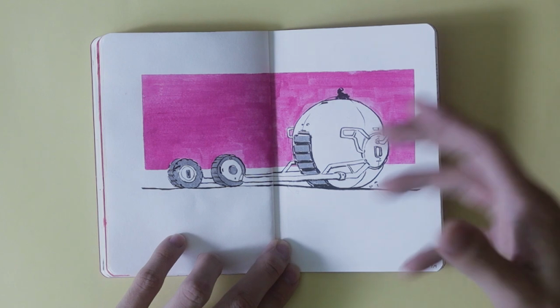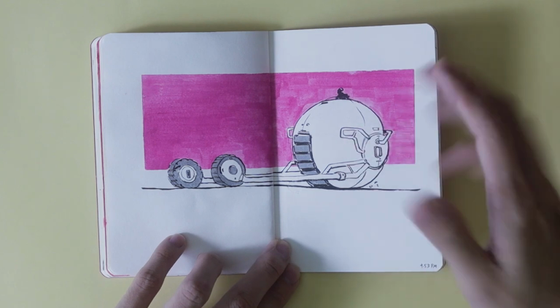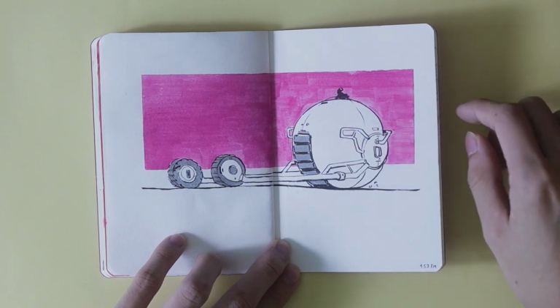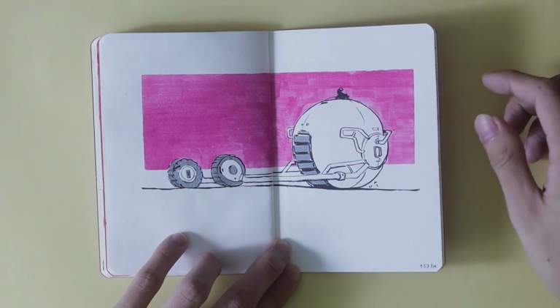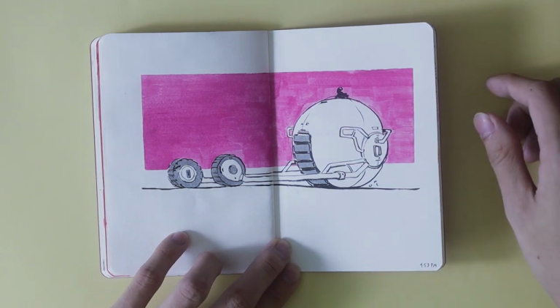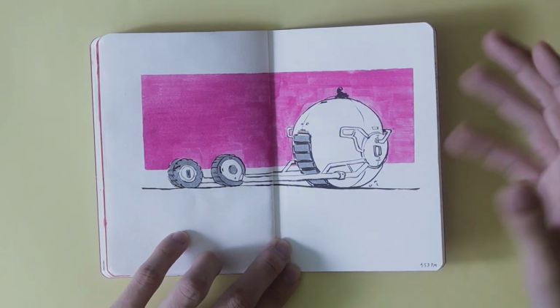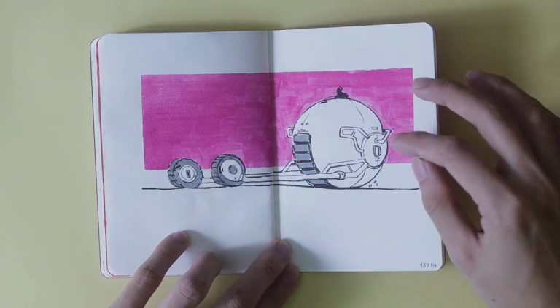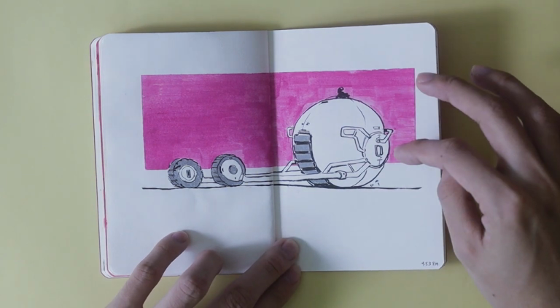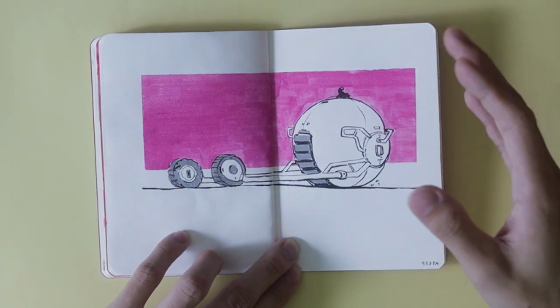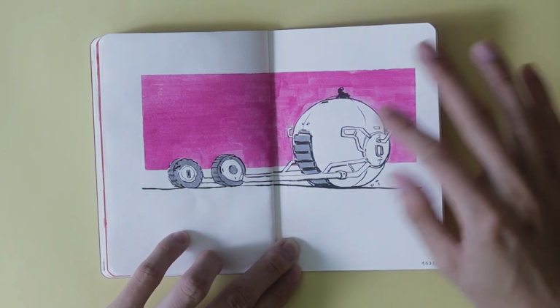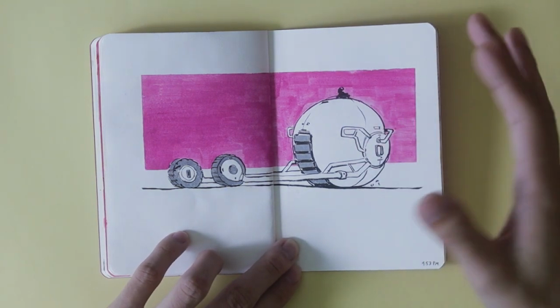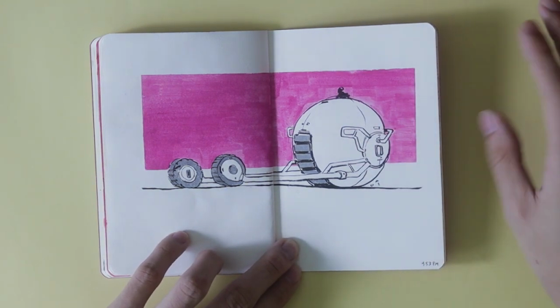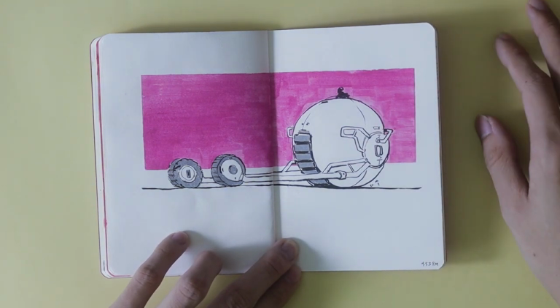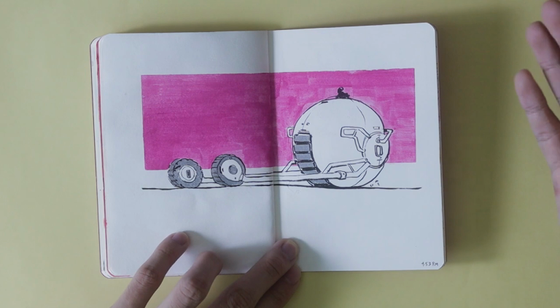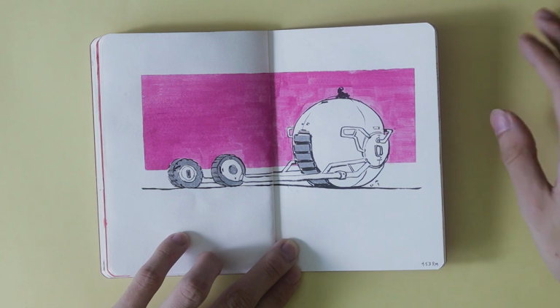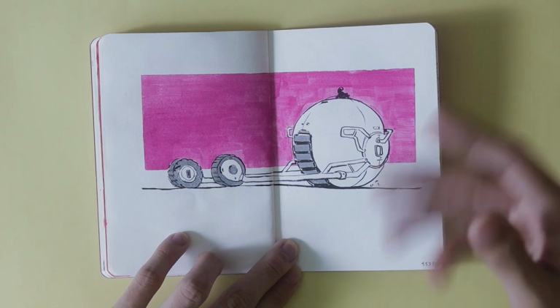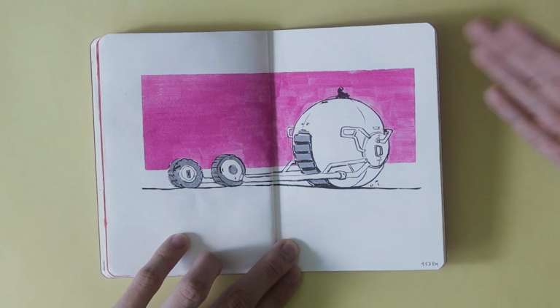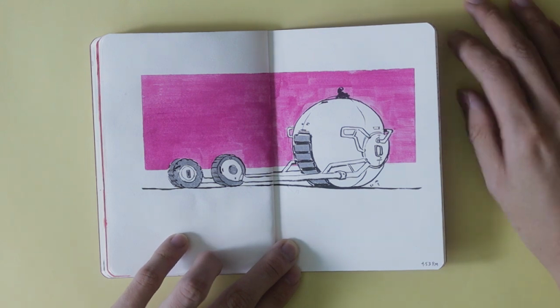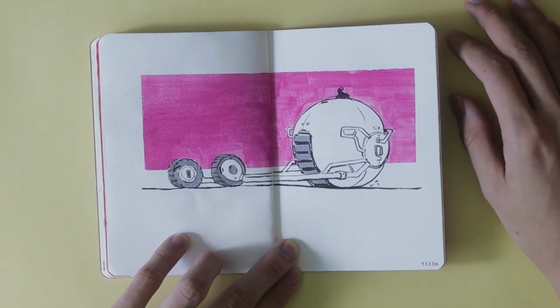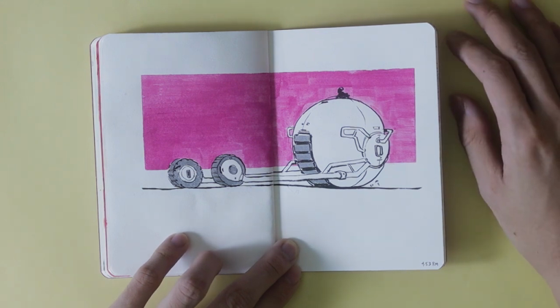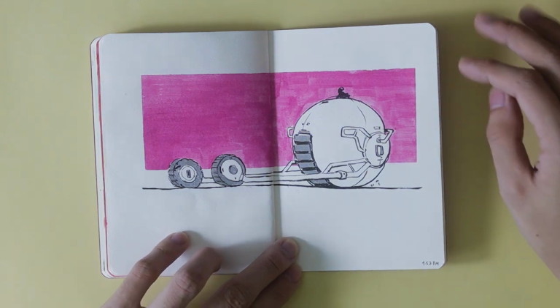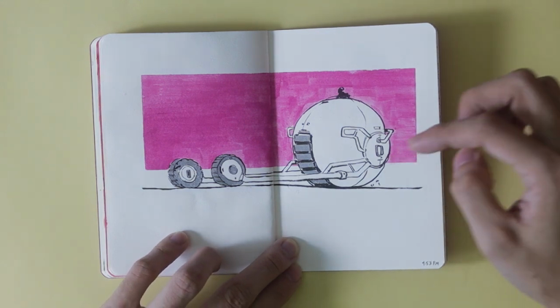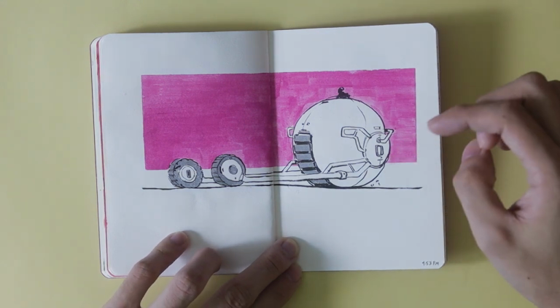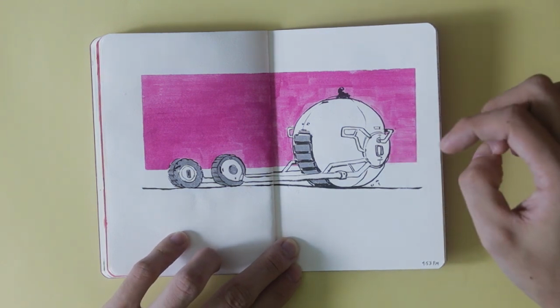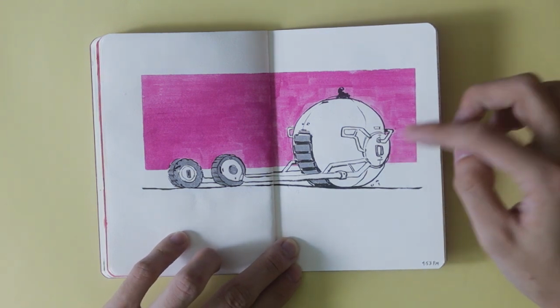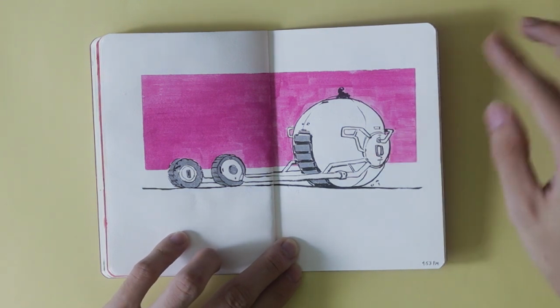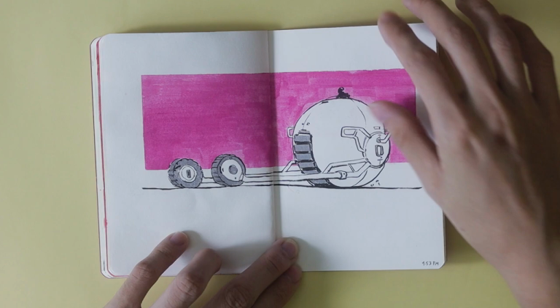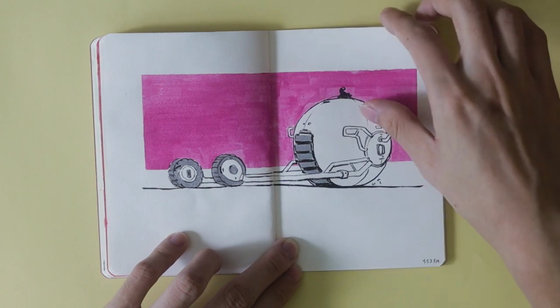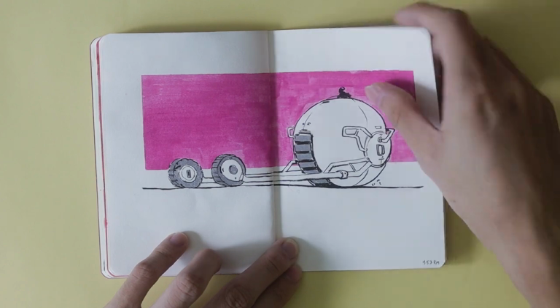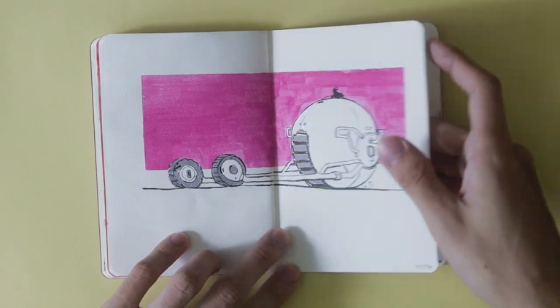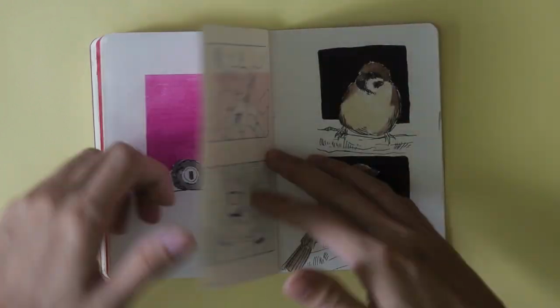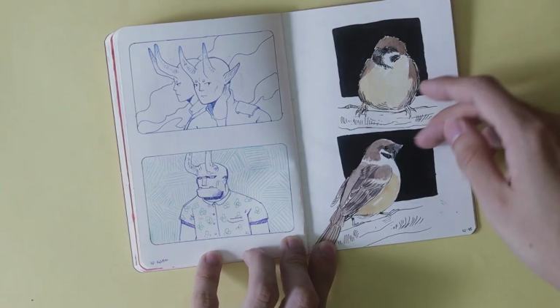Some vehicle sketches. I saw brush pen vehicles online — it's something I do a lot if you've seen my older work. So yeah, just a quick sketch.